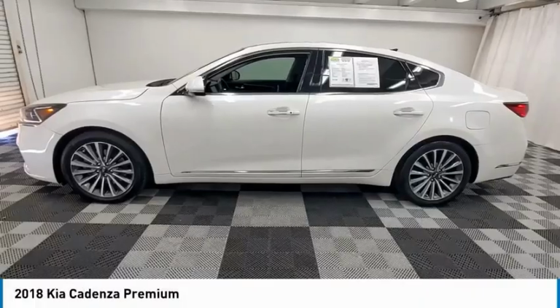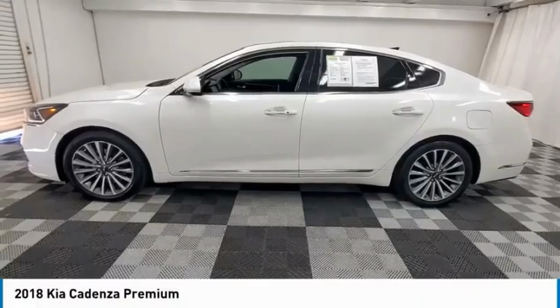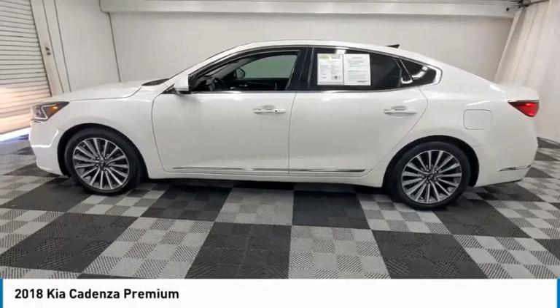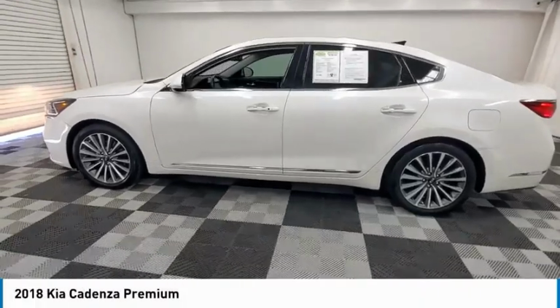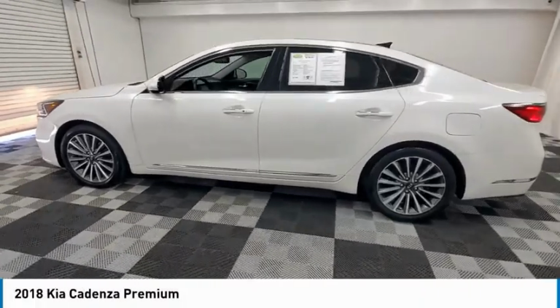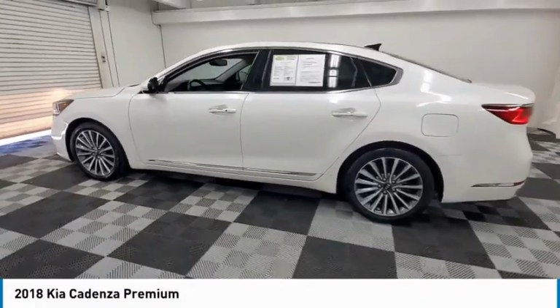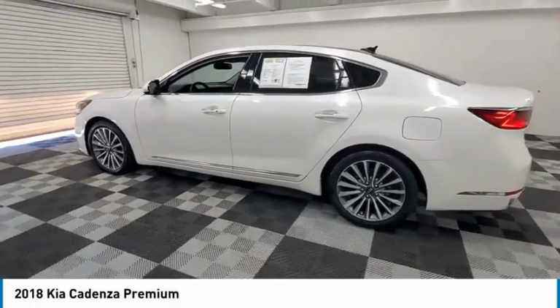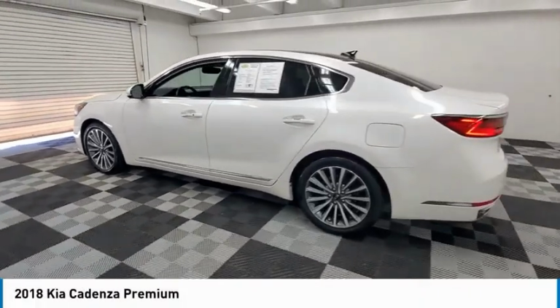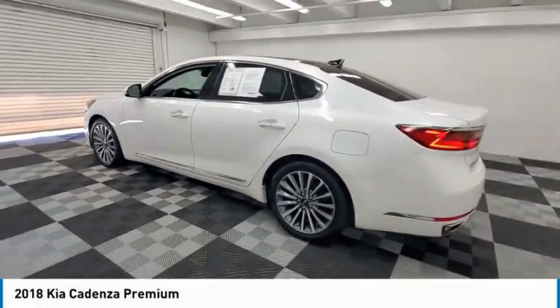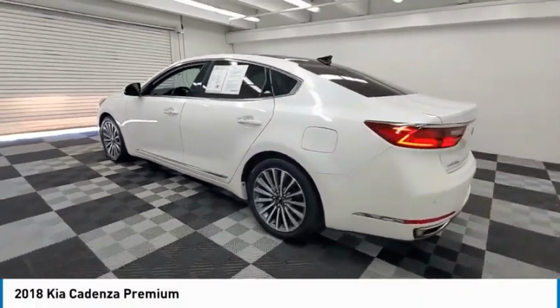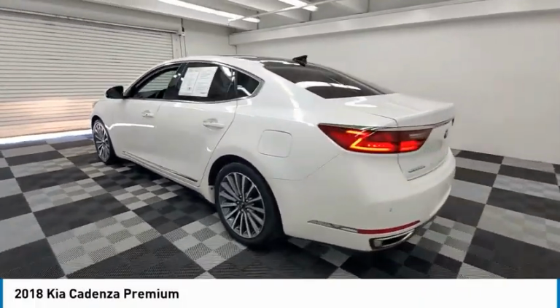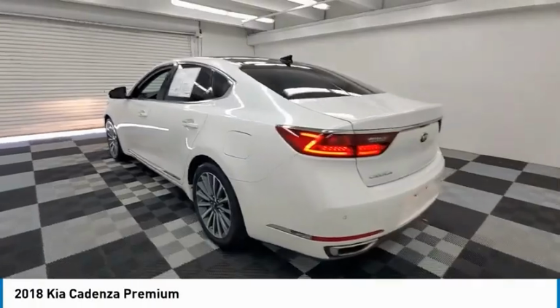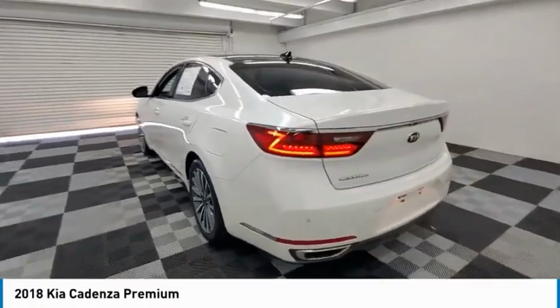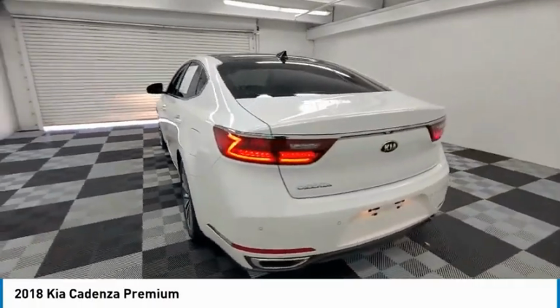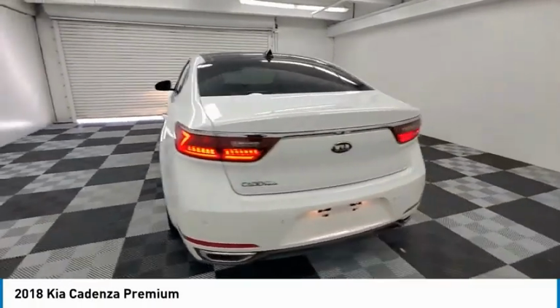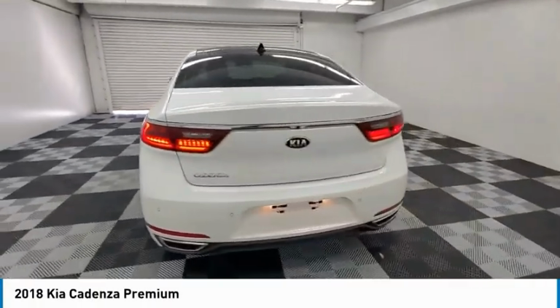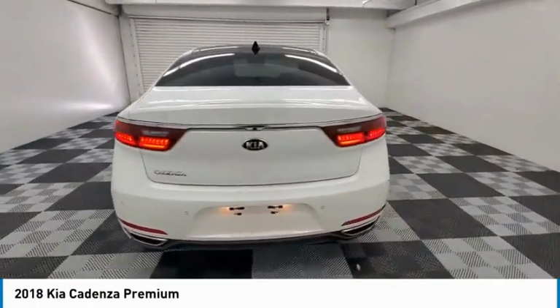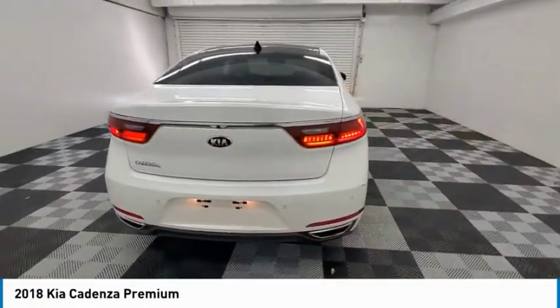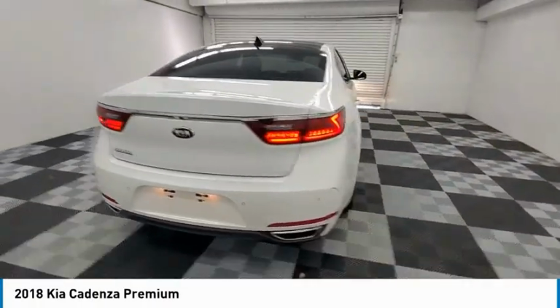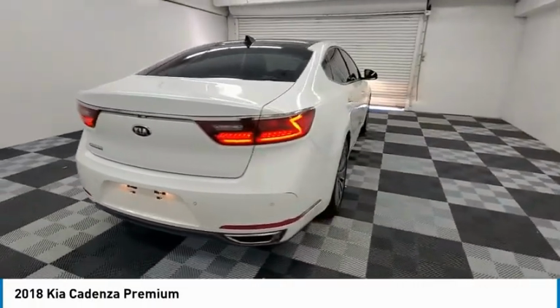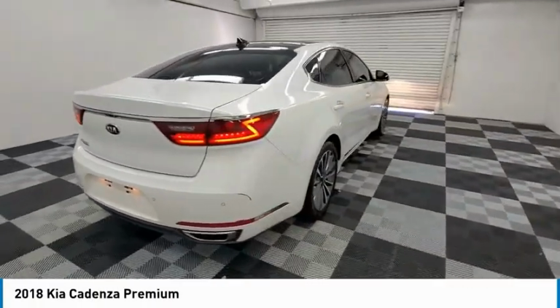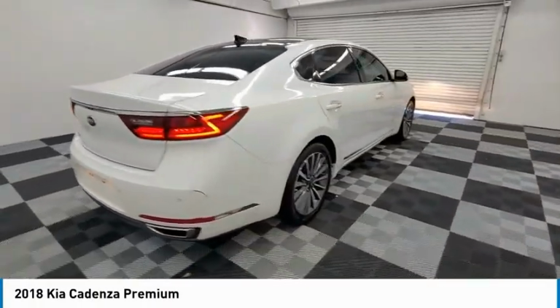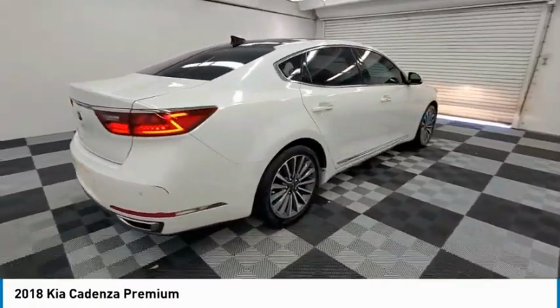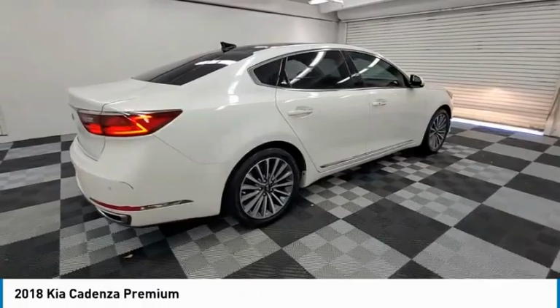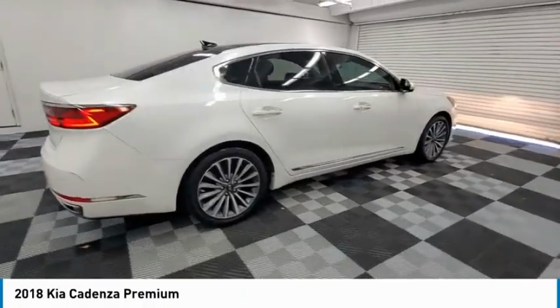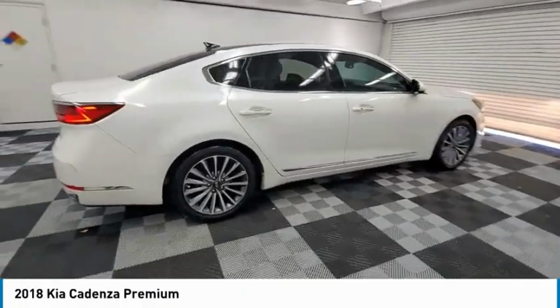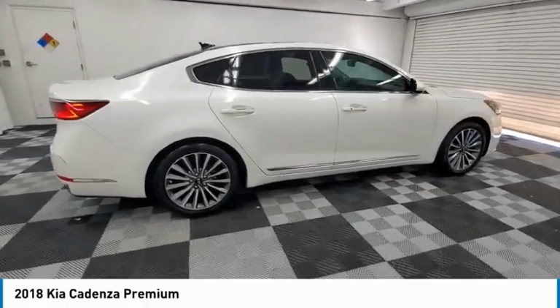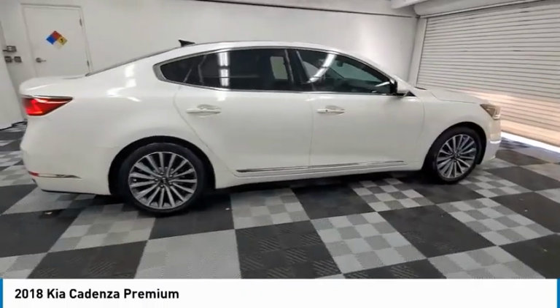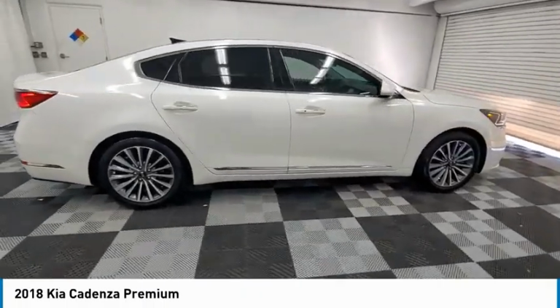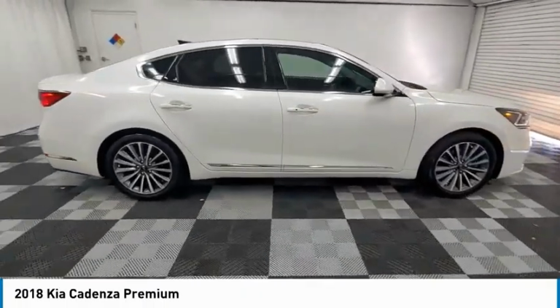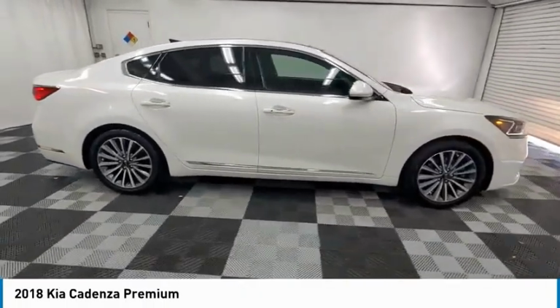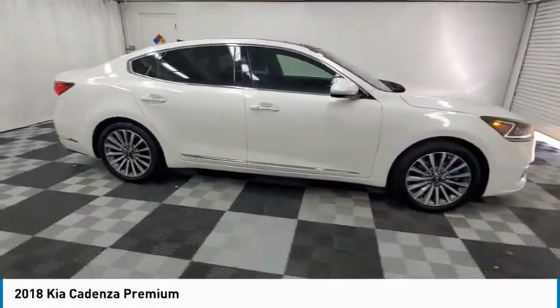Make a great choice today with the 2018 Cadenza. The Cadenza is a new Kia model featuring European design and styling. This full-size sedan also offers a stylish, roomy and comfortable interior.